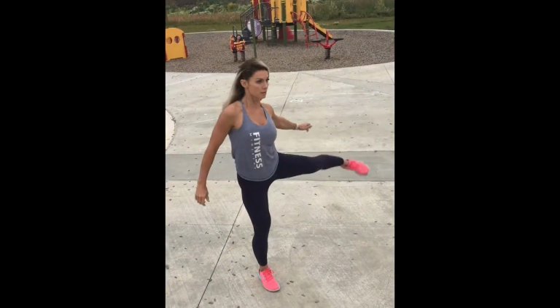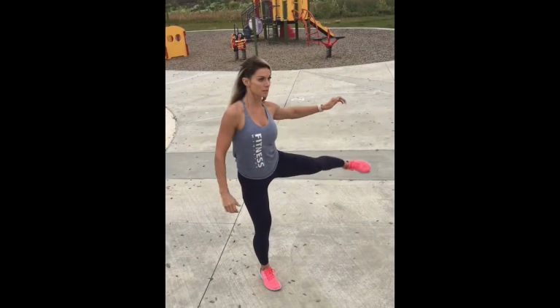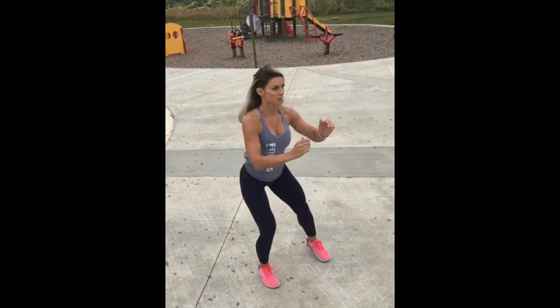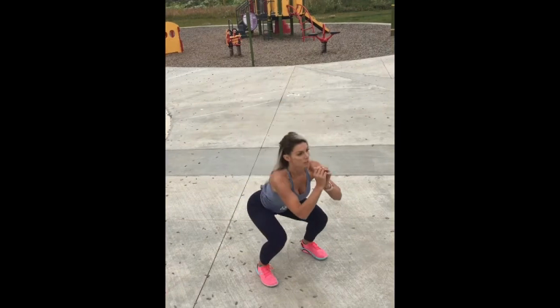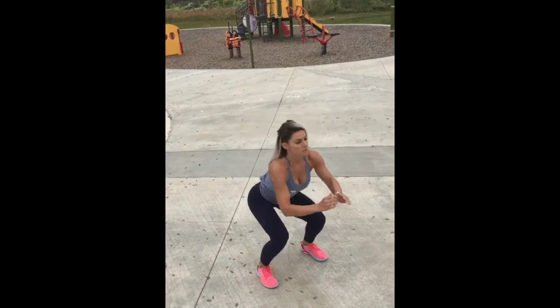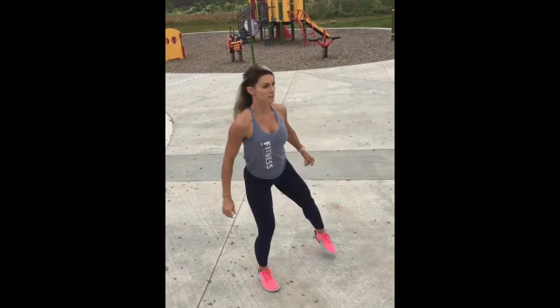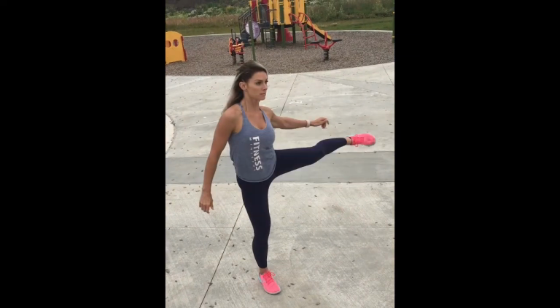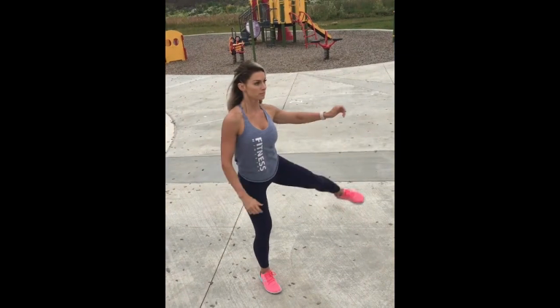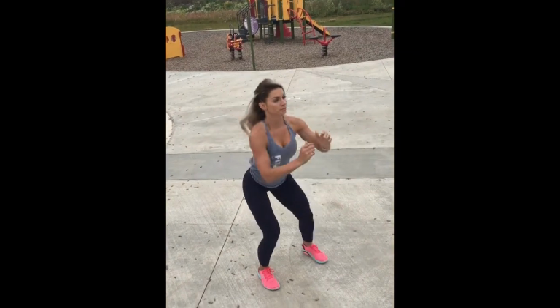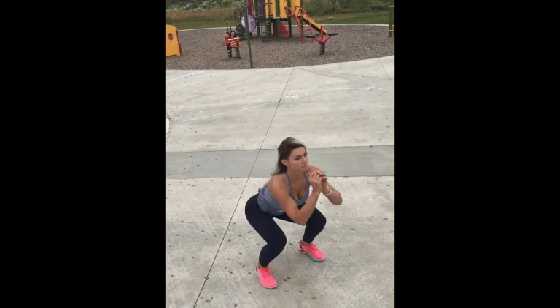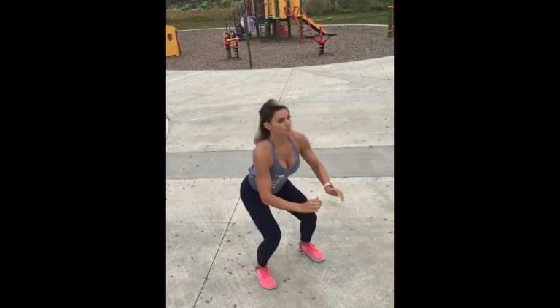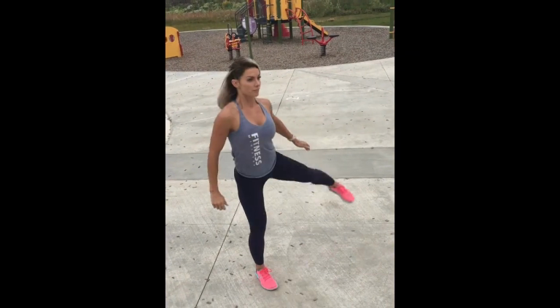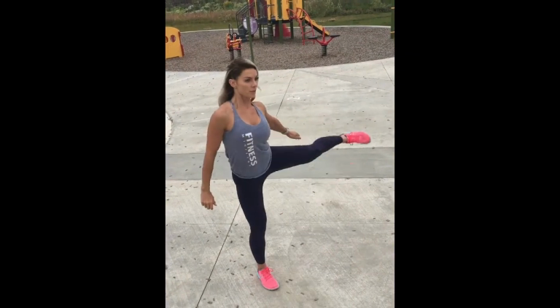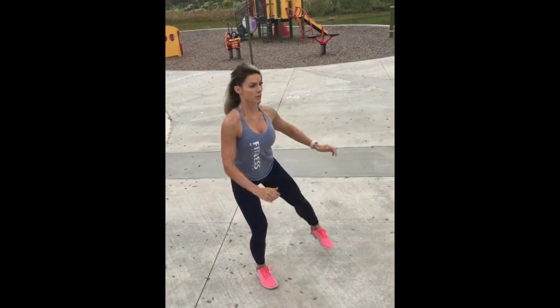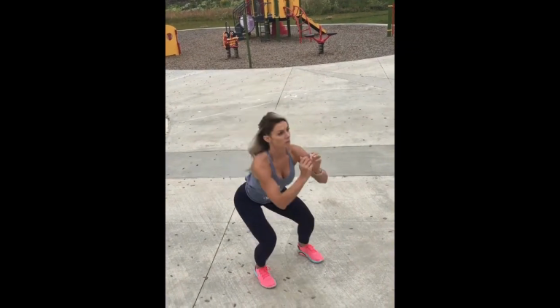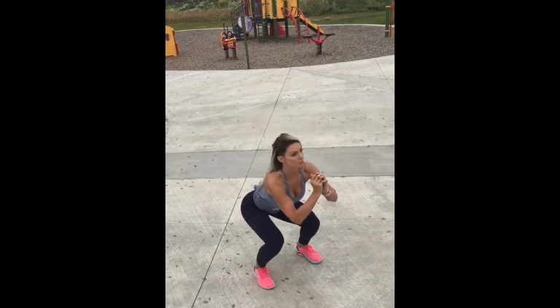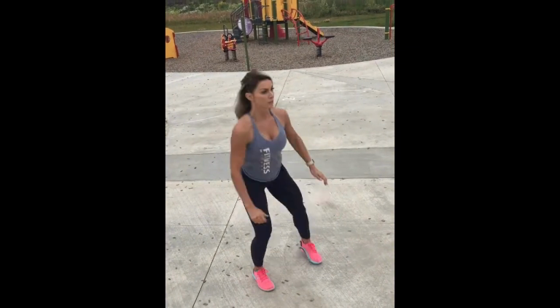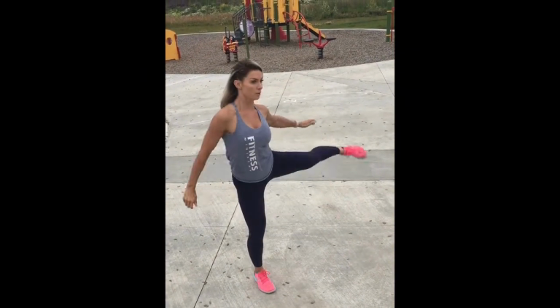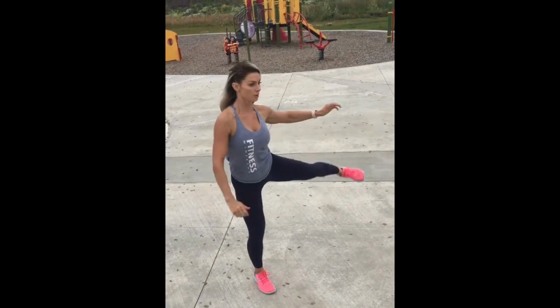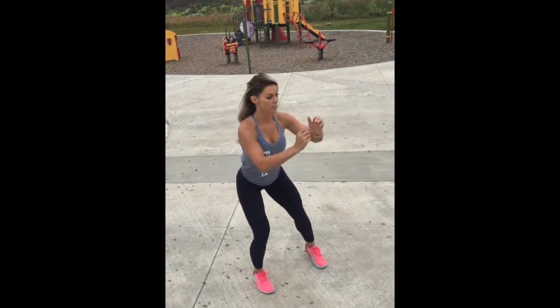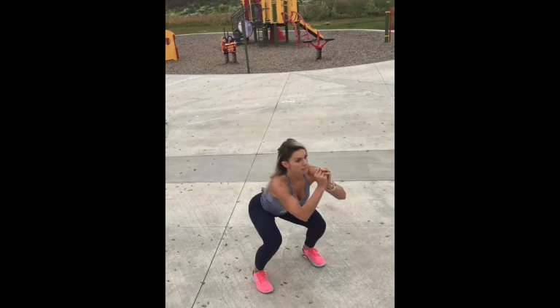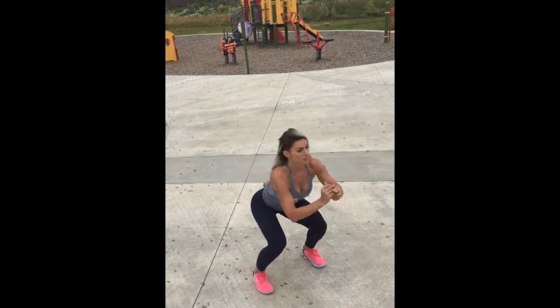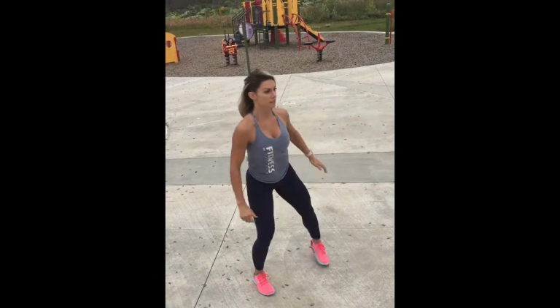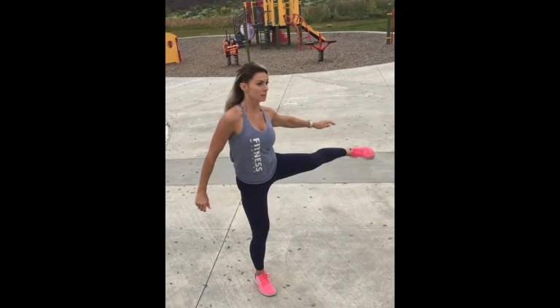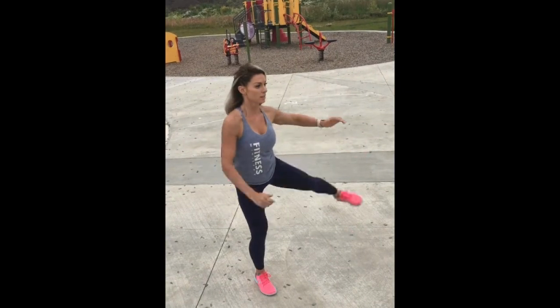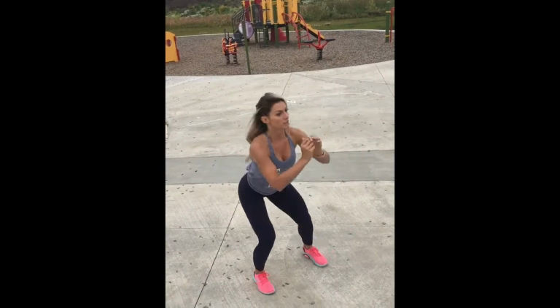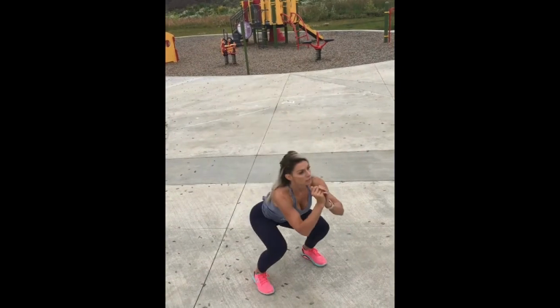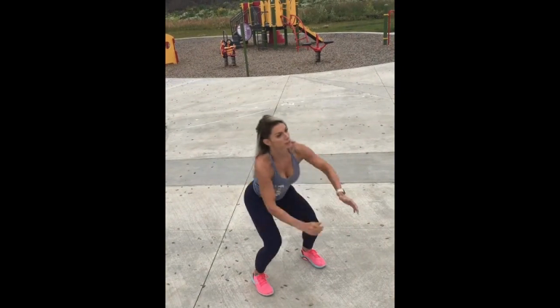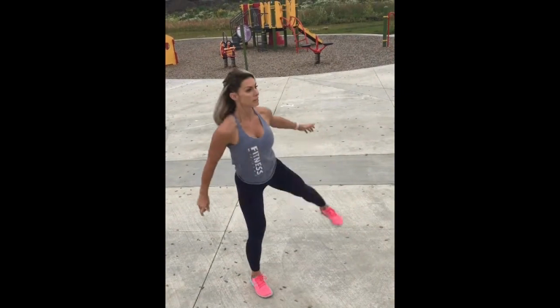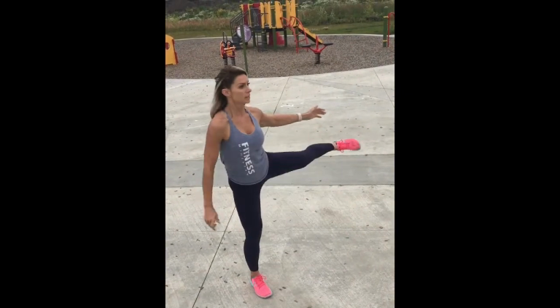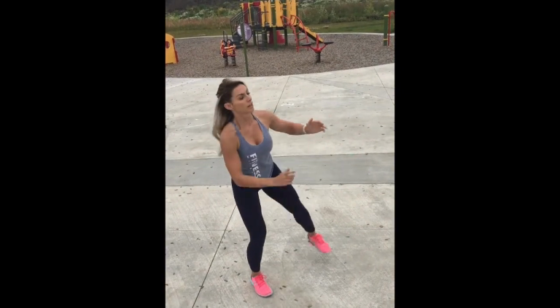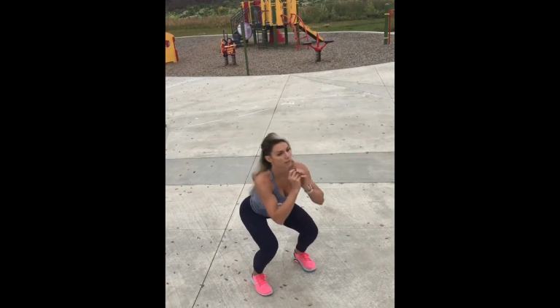I hope you guys enjoyed this workout — let me know what you think. If you enjoy this and want to see more, please subscribe to my channel and like this video. Thank you, guys.